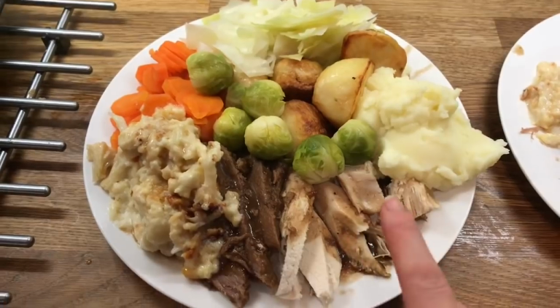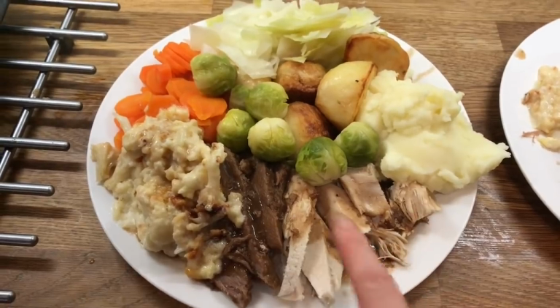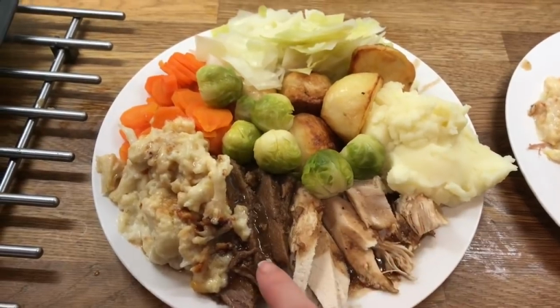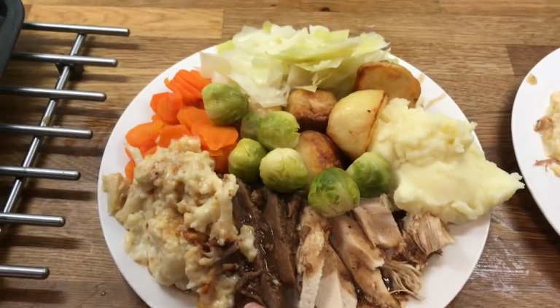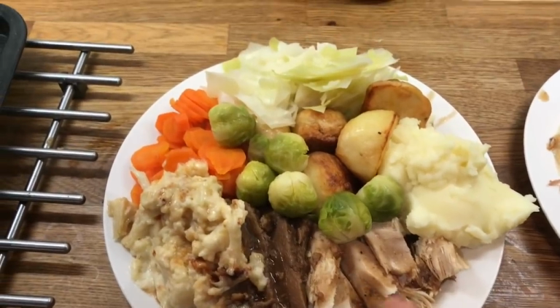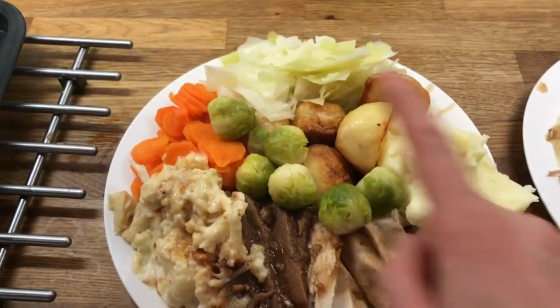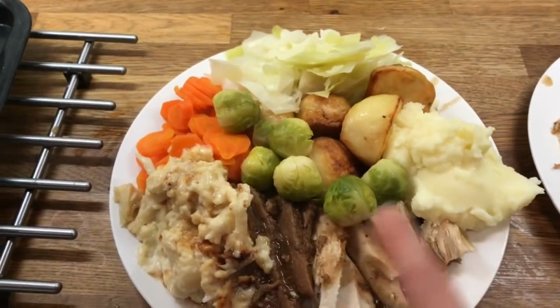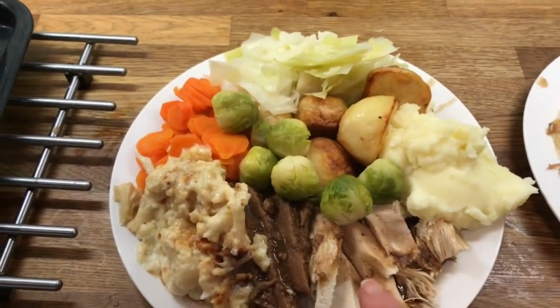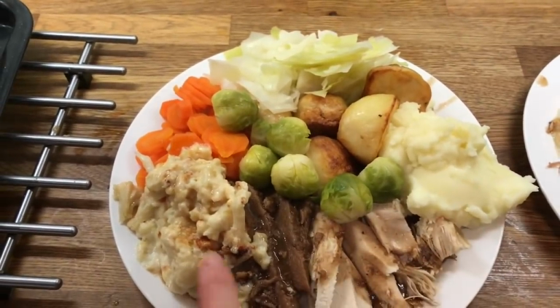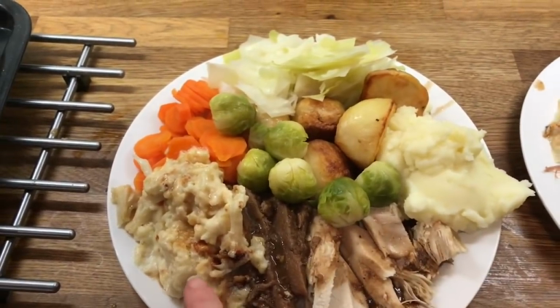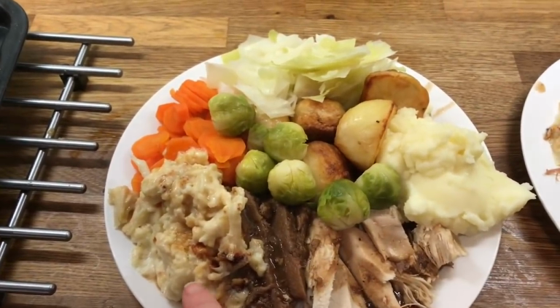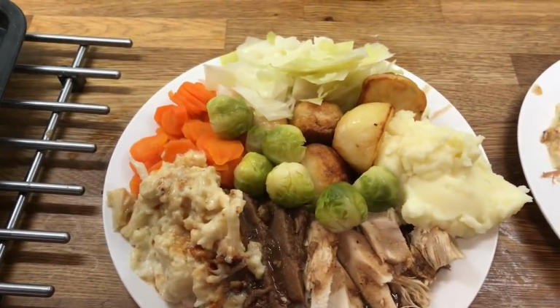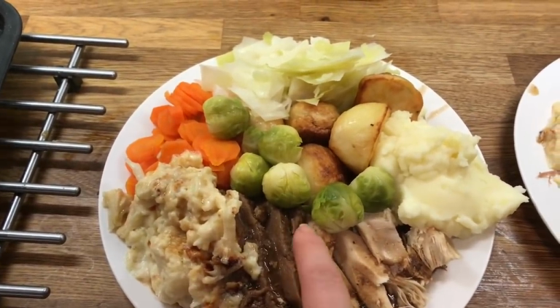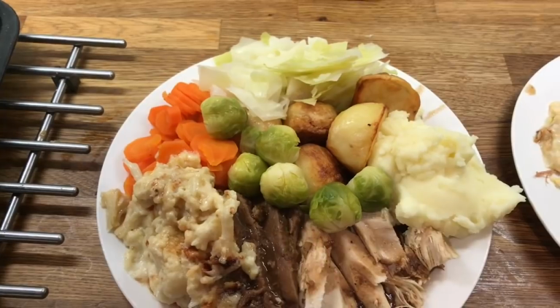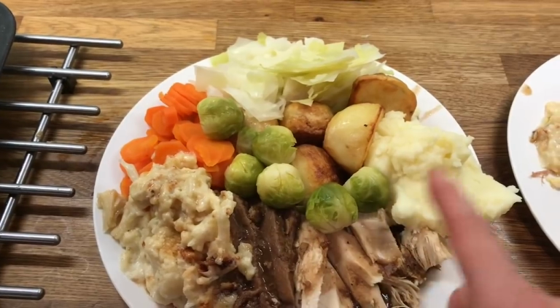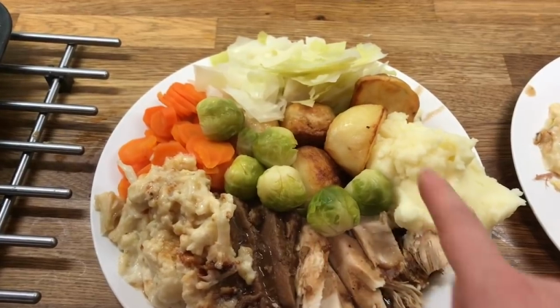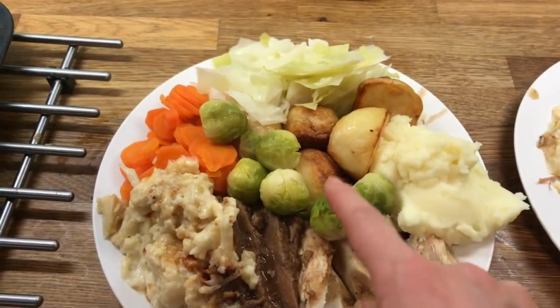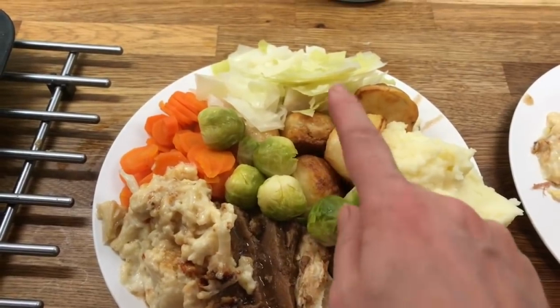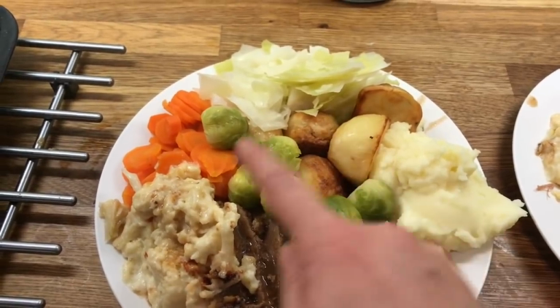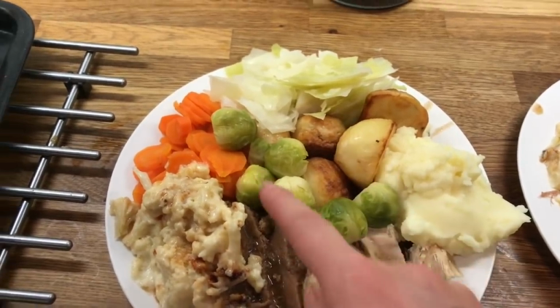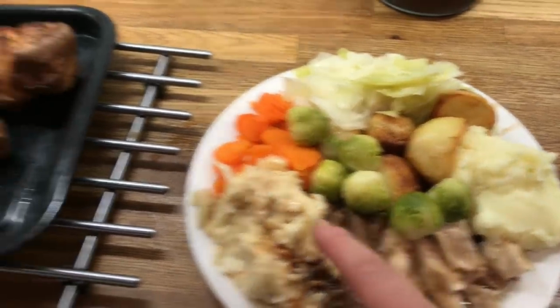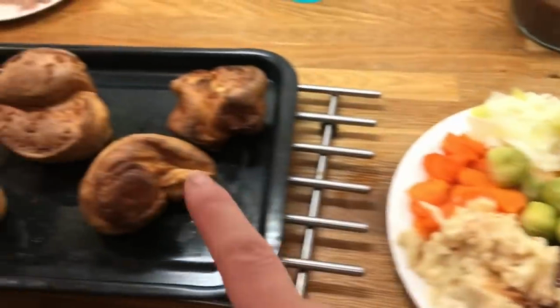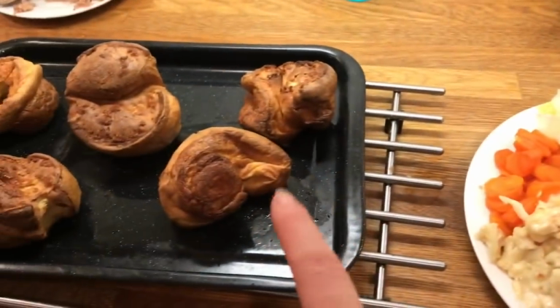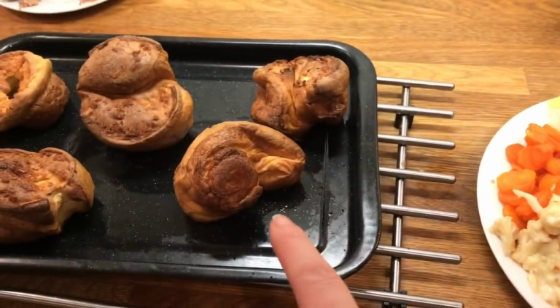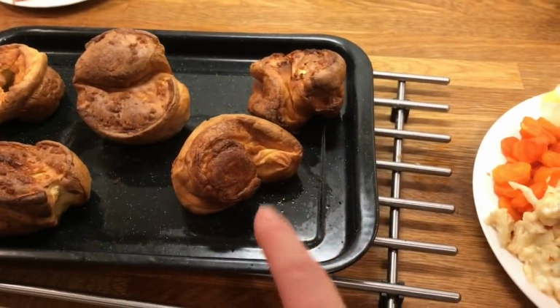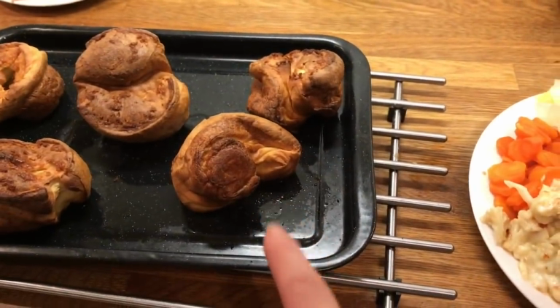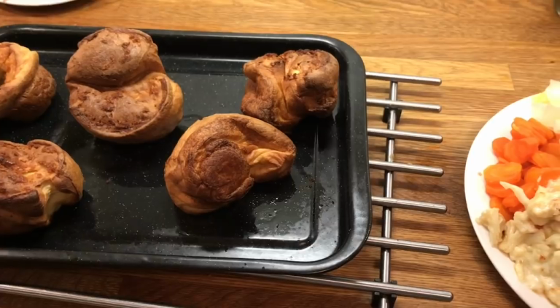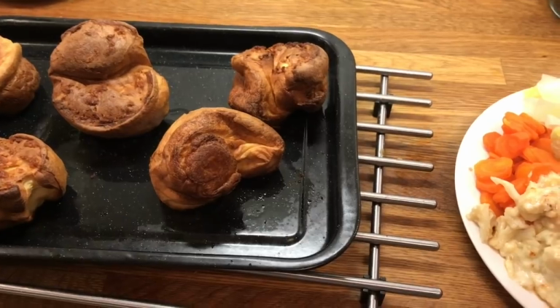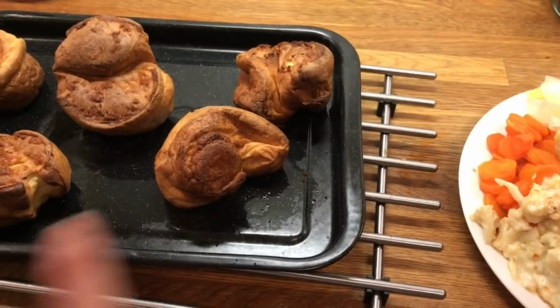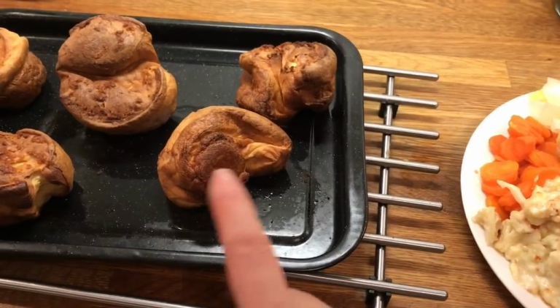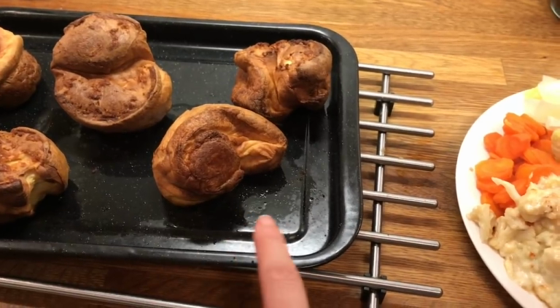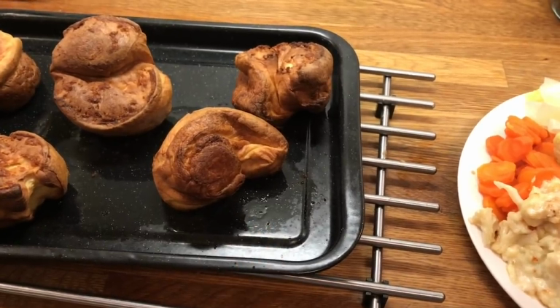Hey guys, it's Boxing Day. Danny doesn't eat lamb so he's got leftover turkey and beef and then all the trimmings — leftover cauliflower cheese, Brussels sprouts, mashed potatoes, roast potatoes, cabbage, and carrots.